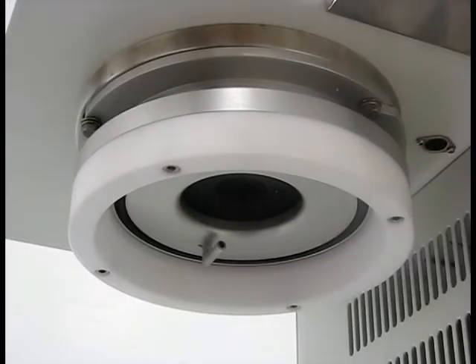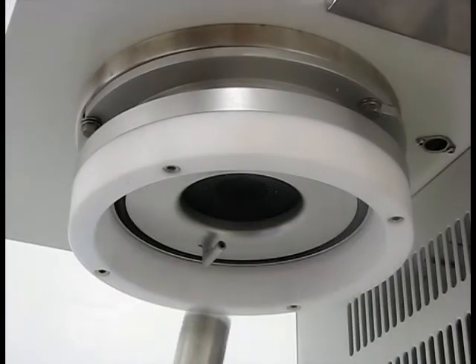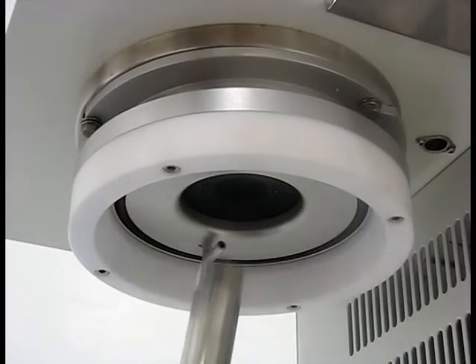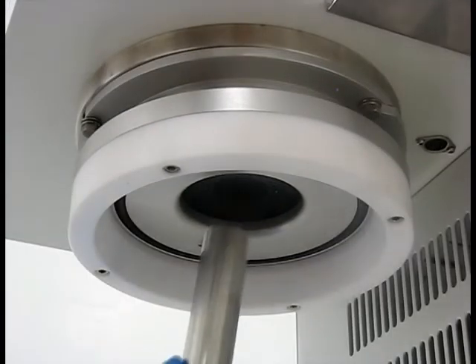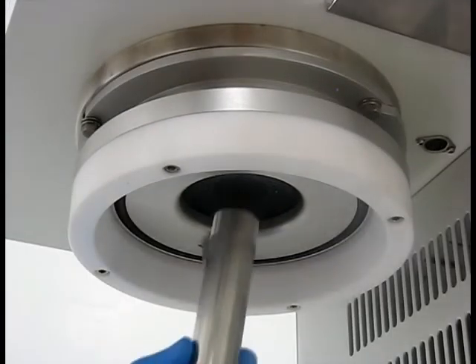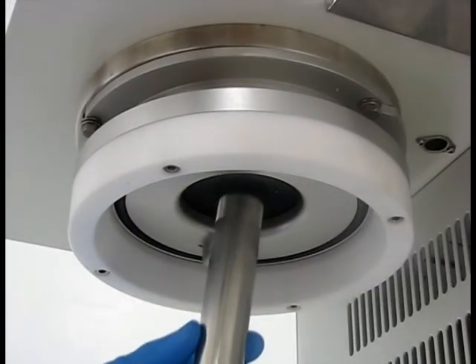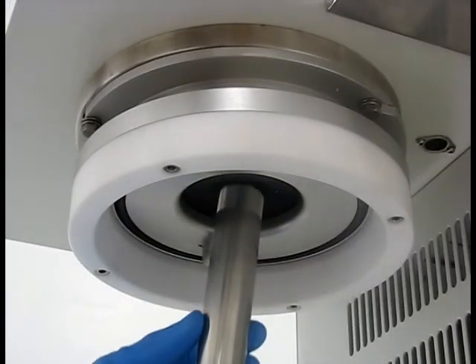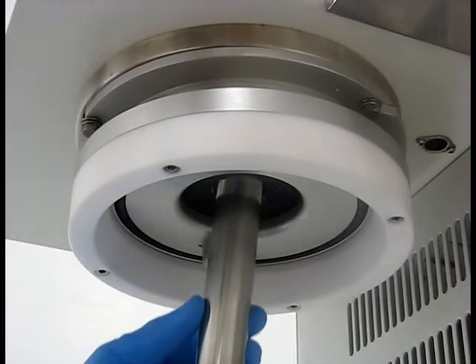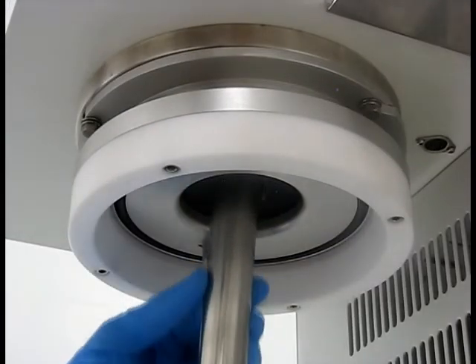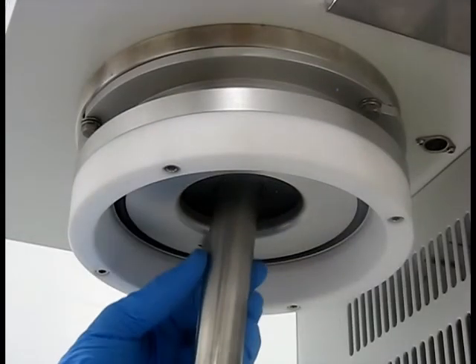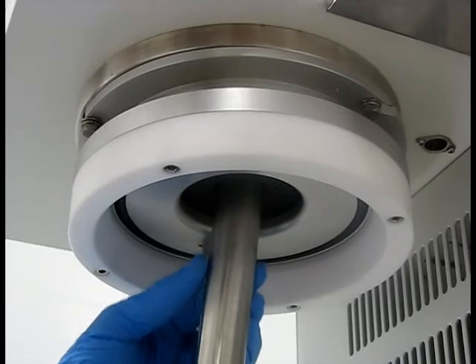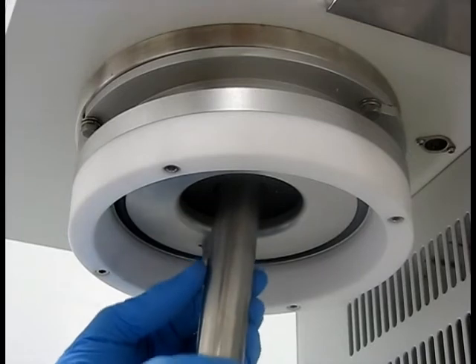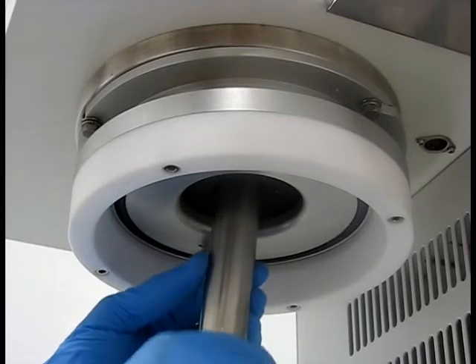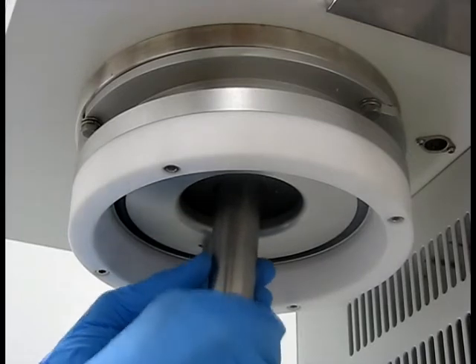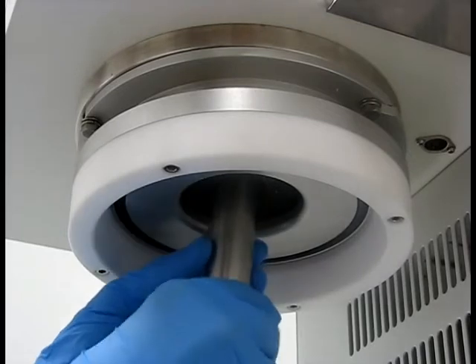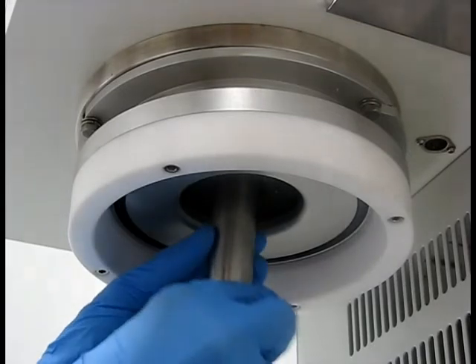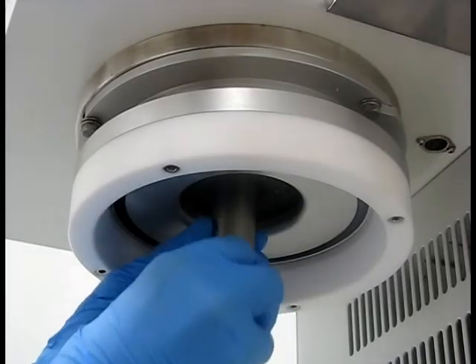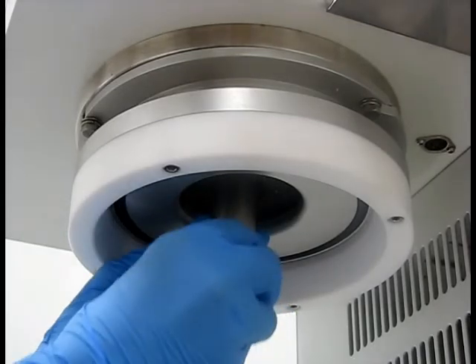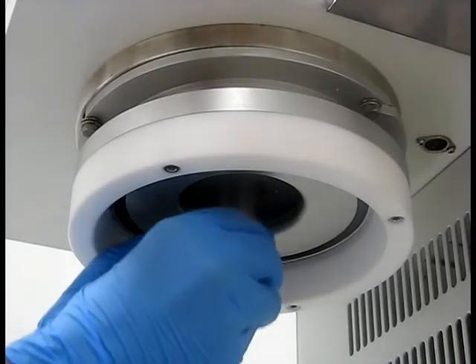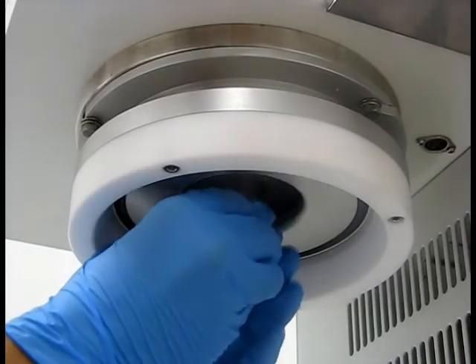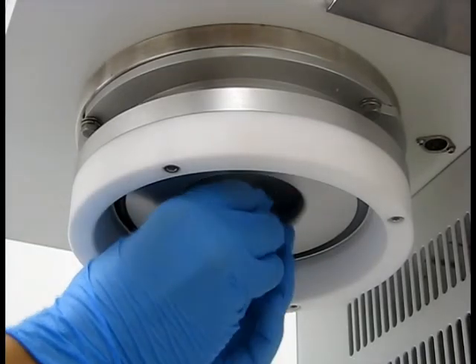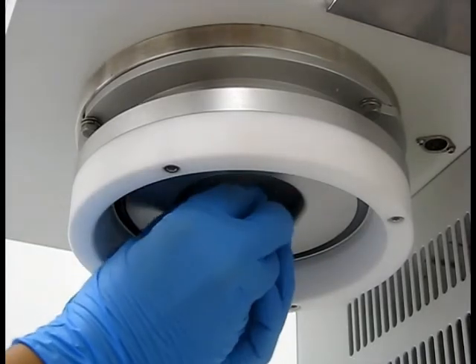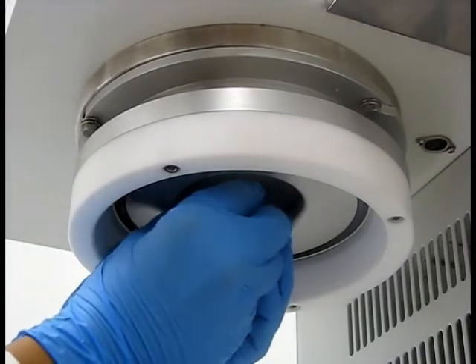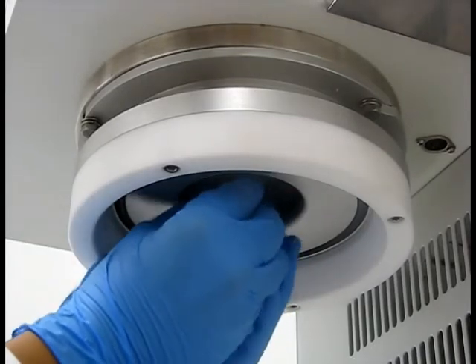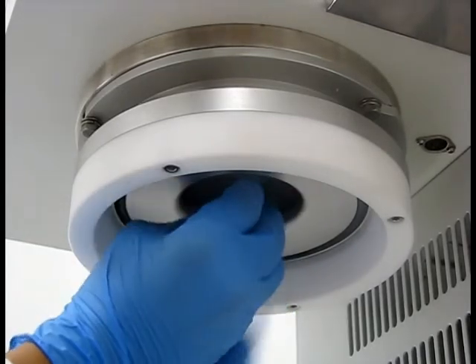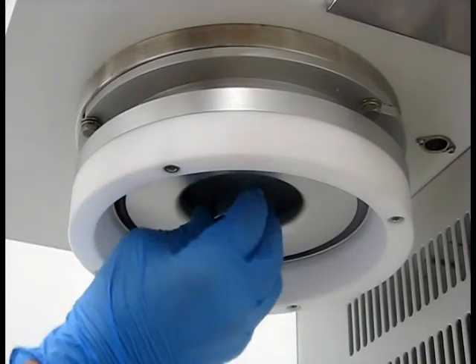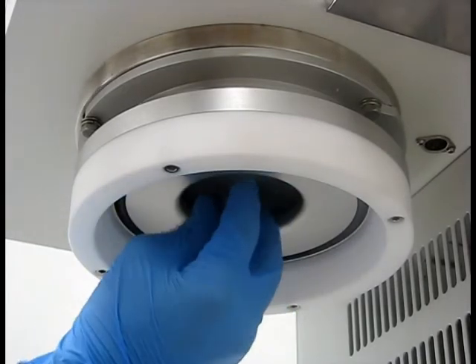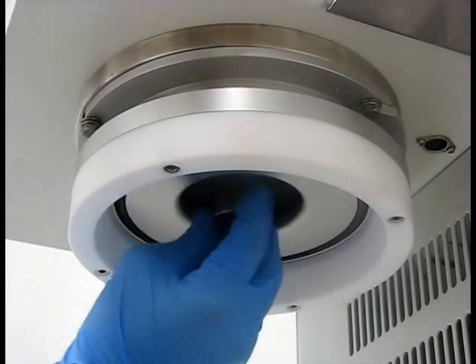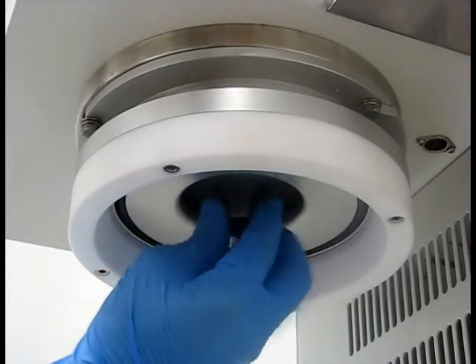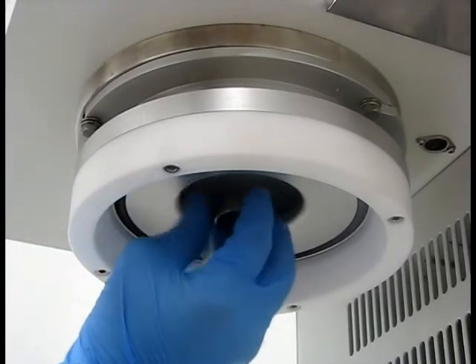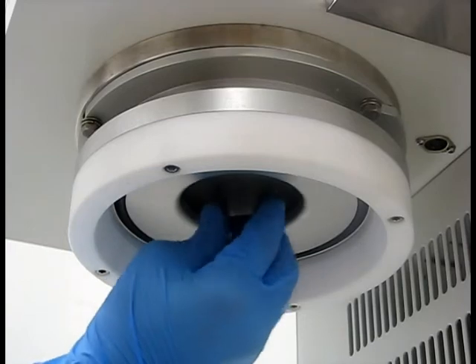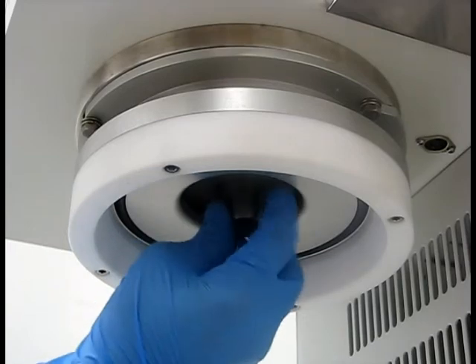Locate the nozzle guide pipe and carefully insert it into the air distributor. Use extreme caution when screwing in the pipe, as the honeycomb is very delicate.